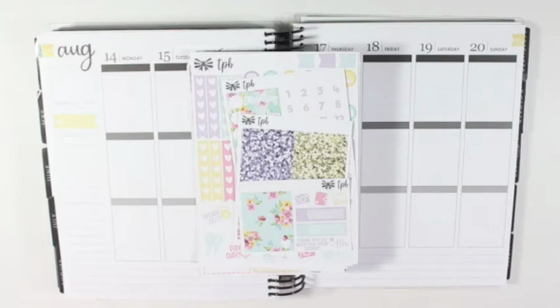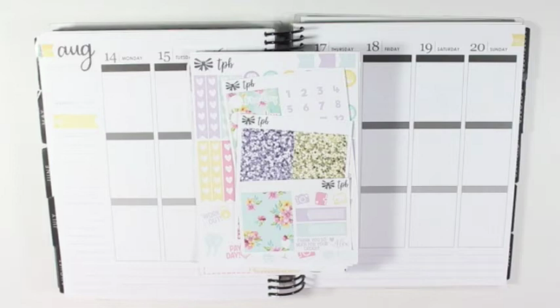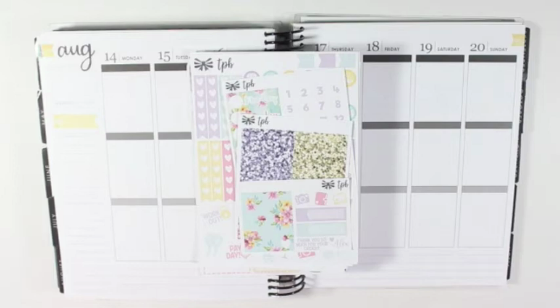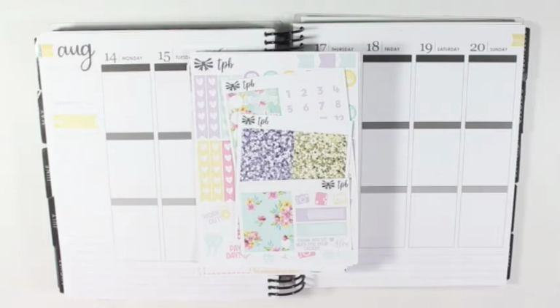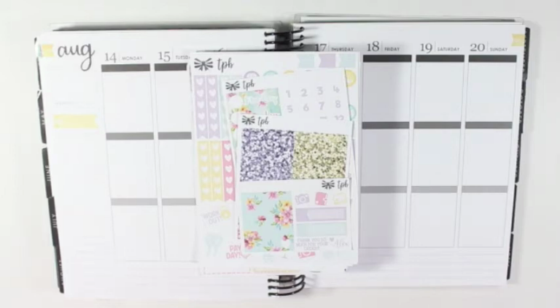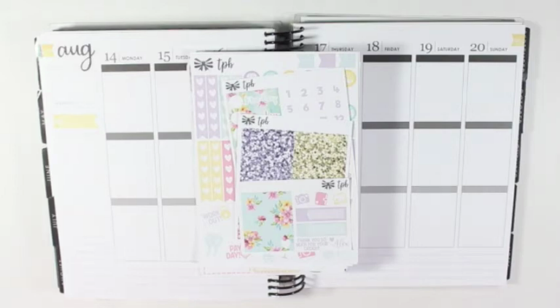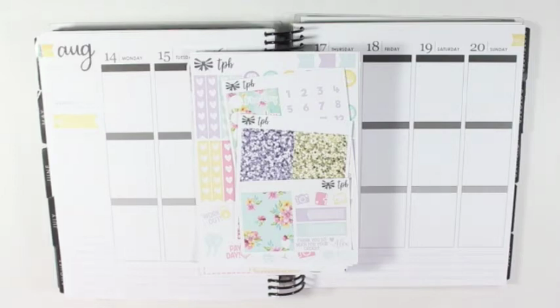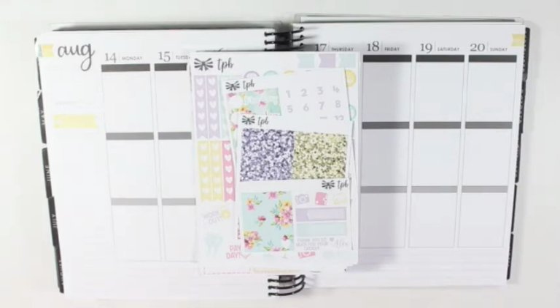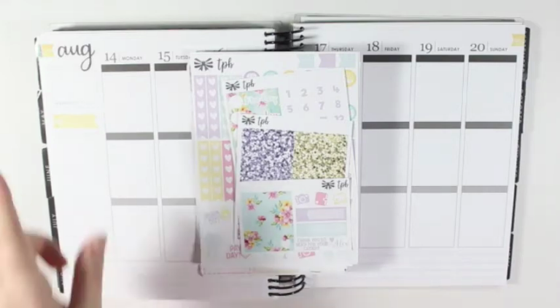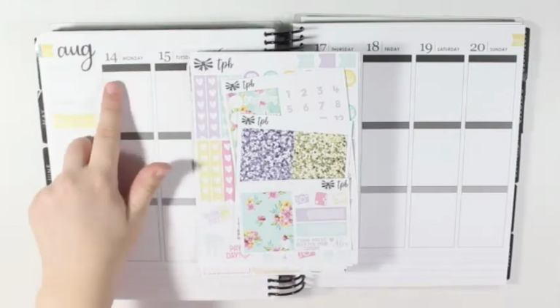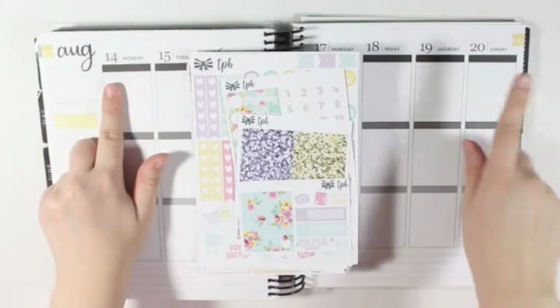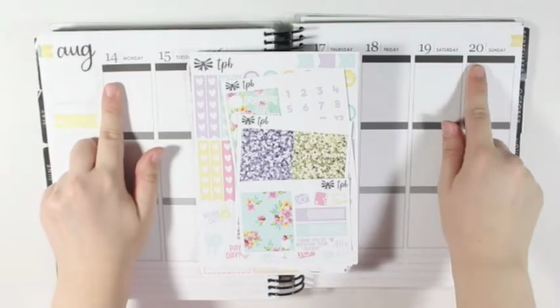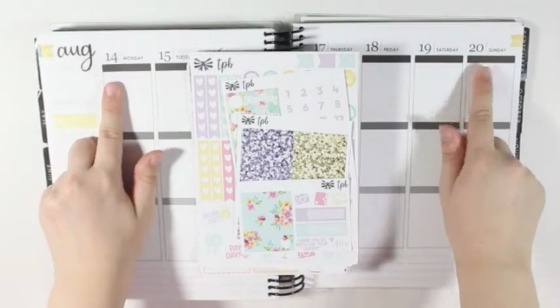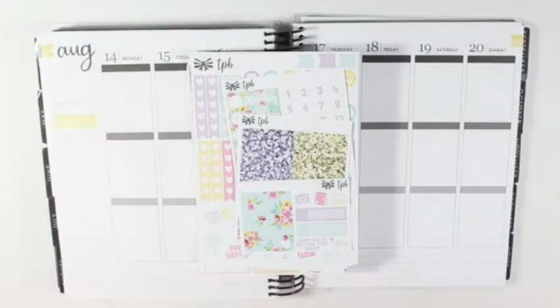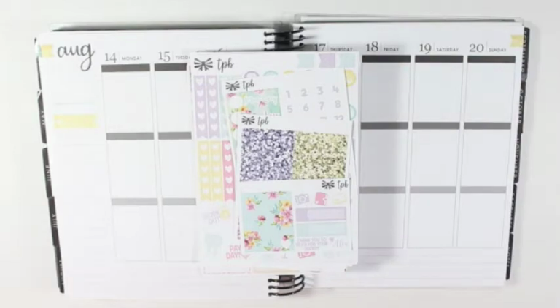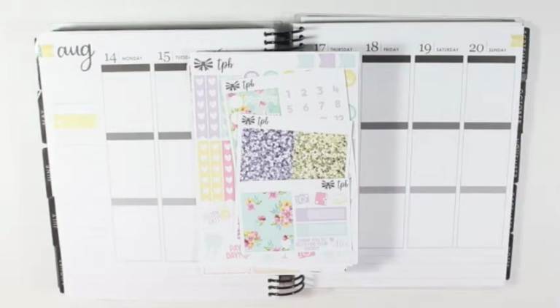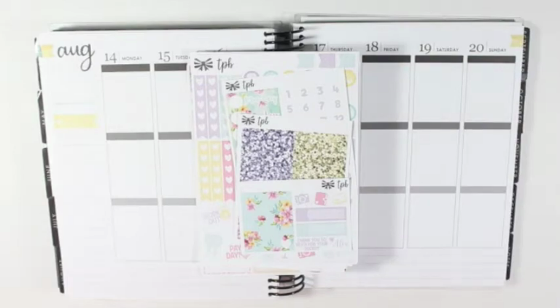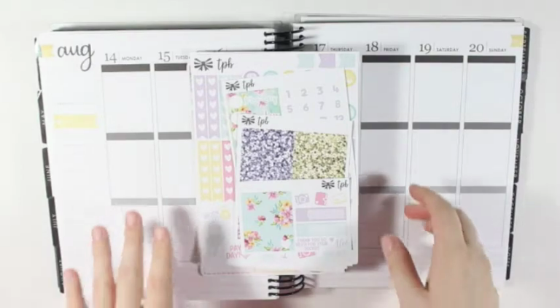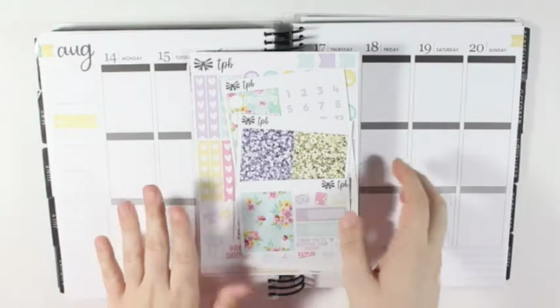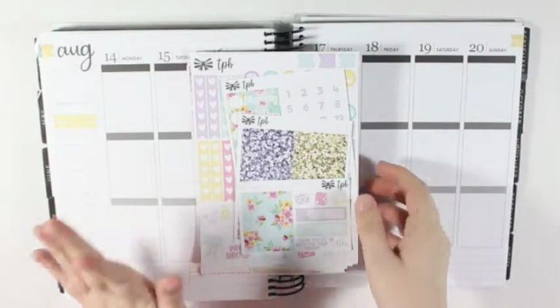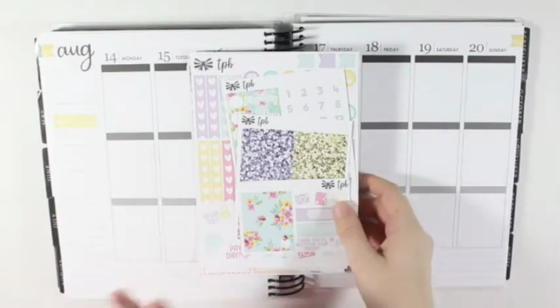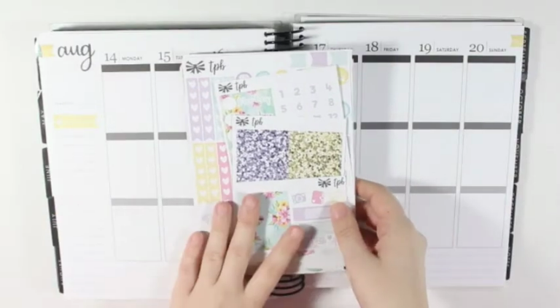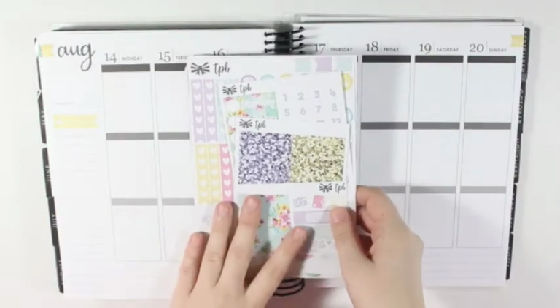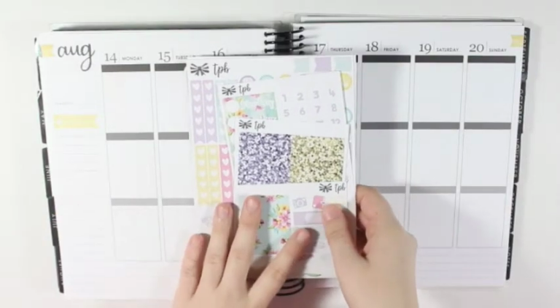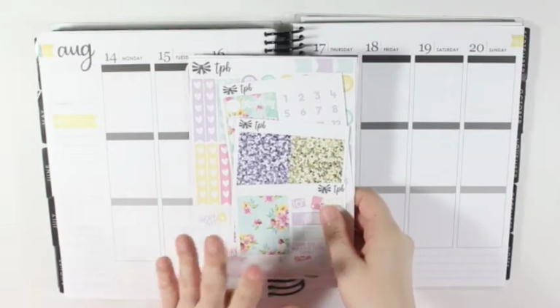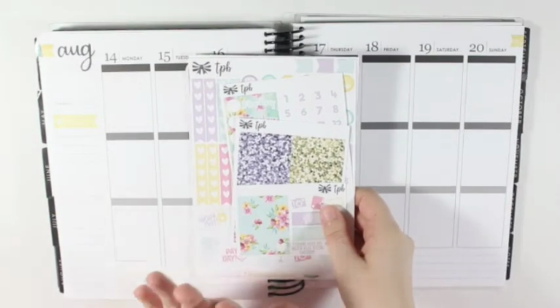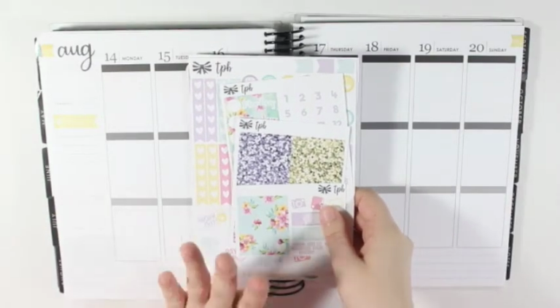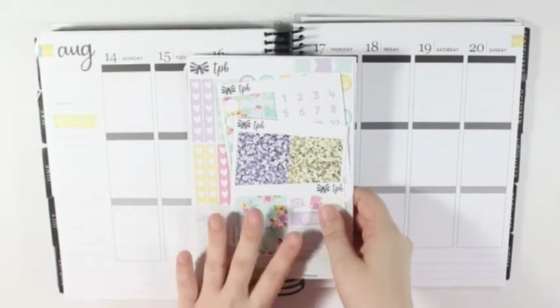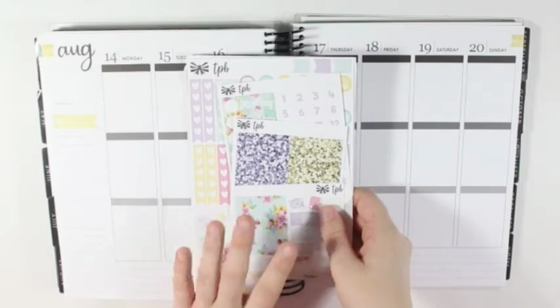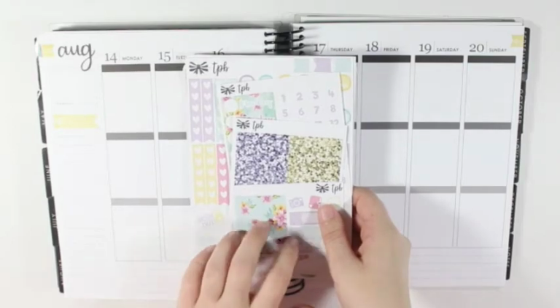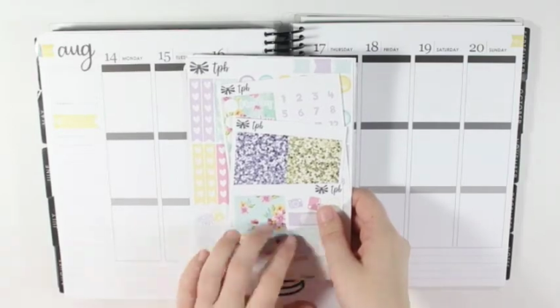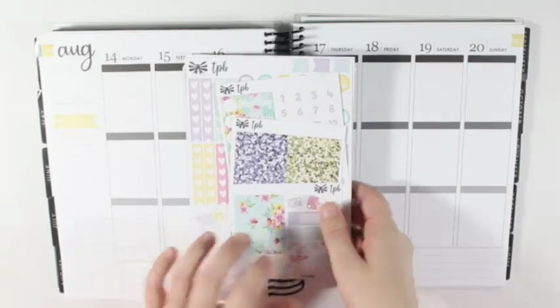Hey y'all, I'm here today with another plan with me from August 14th to the 20th, and I'm going to be using the August mystery kit from the Paperly Boutique.